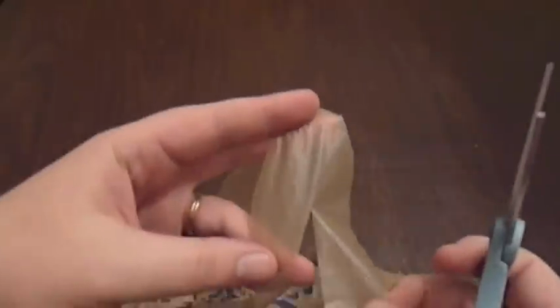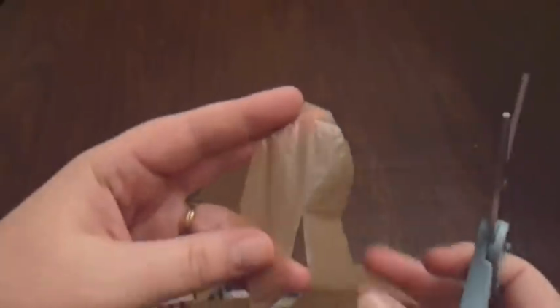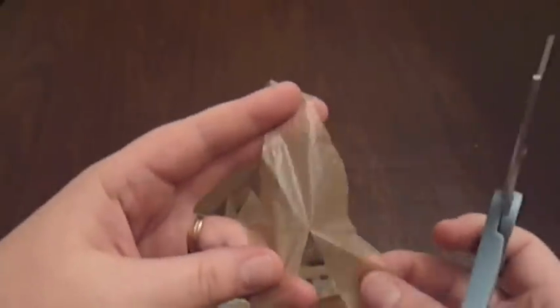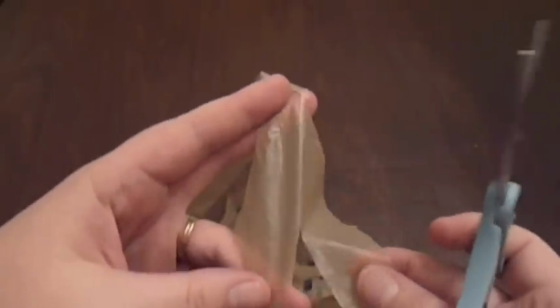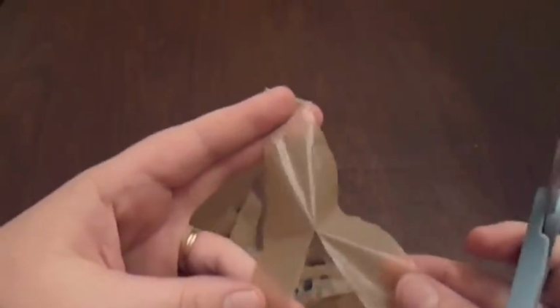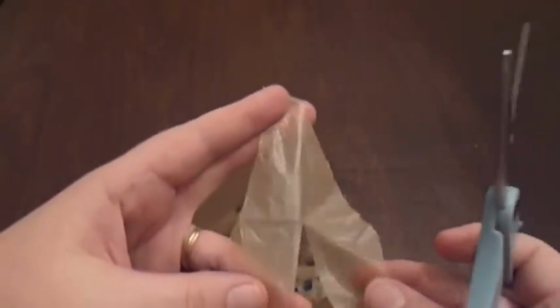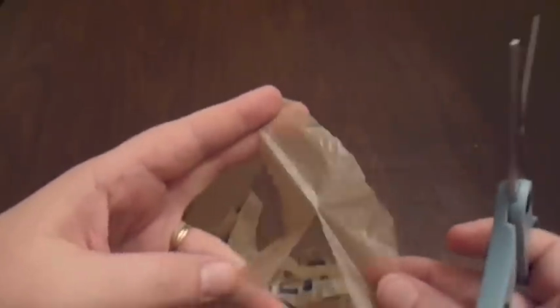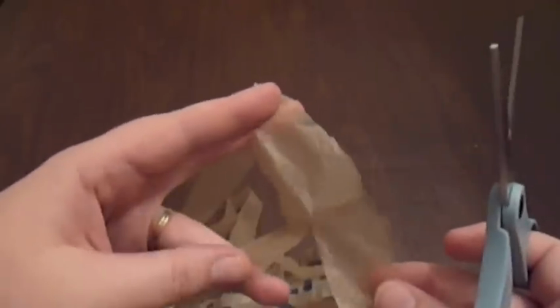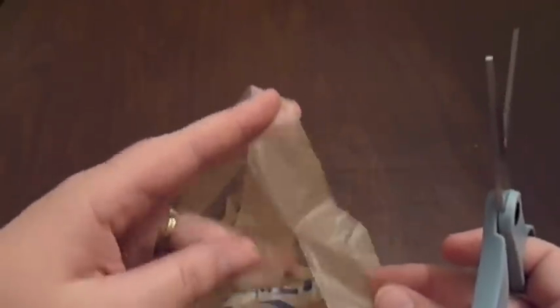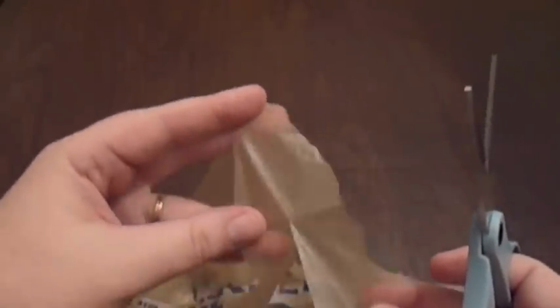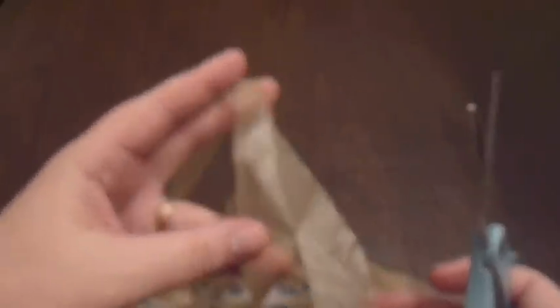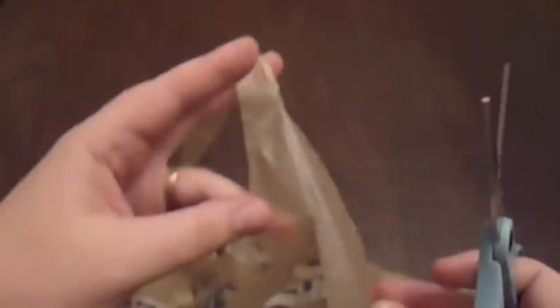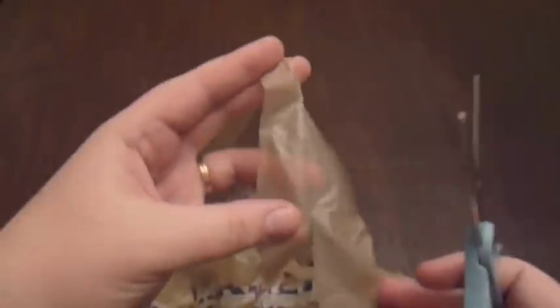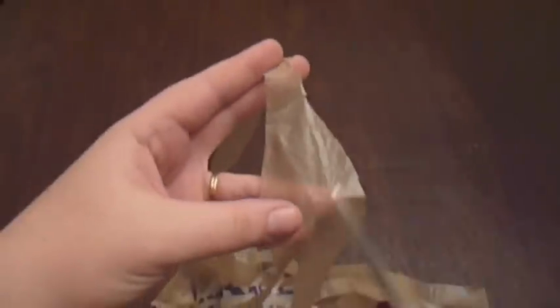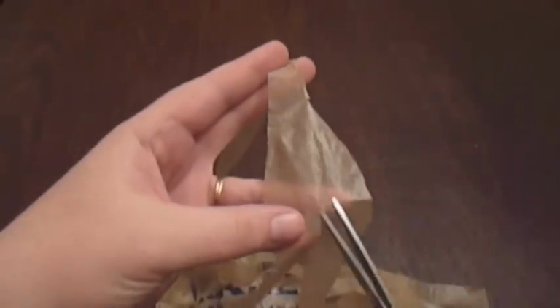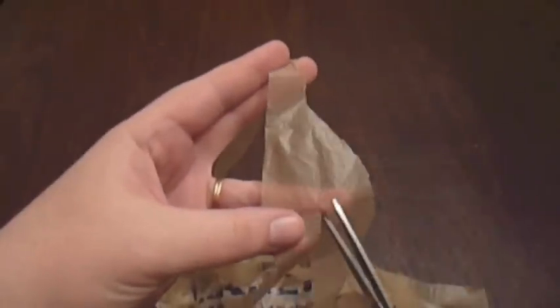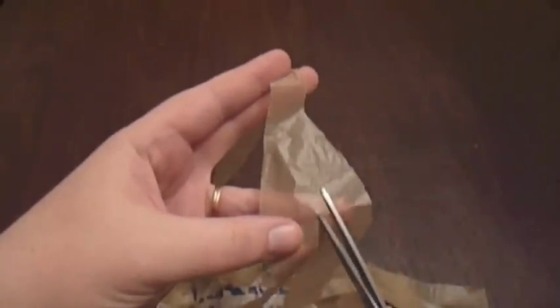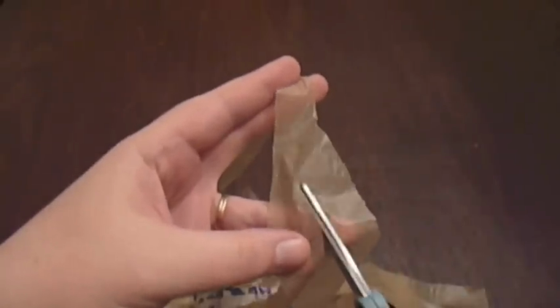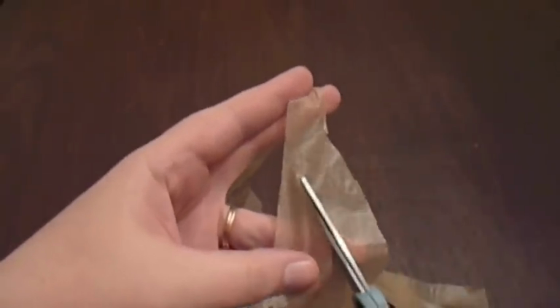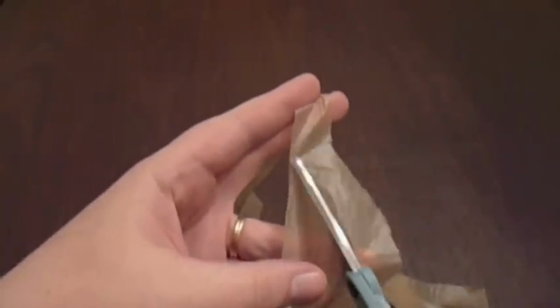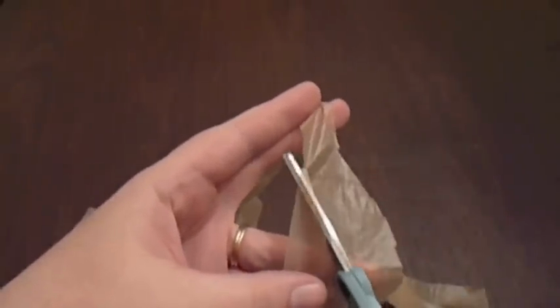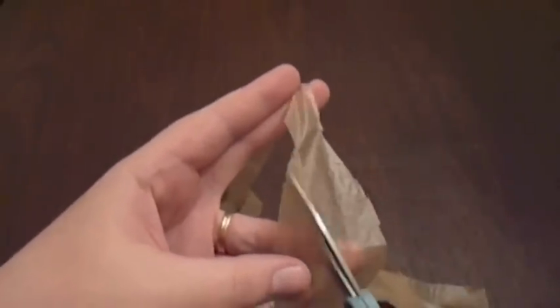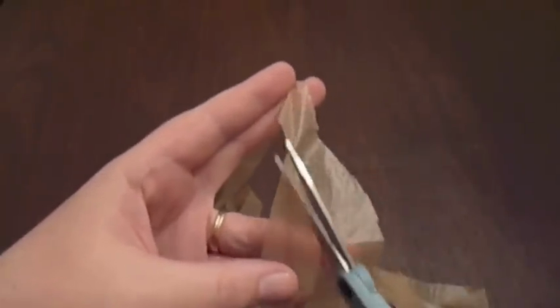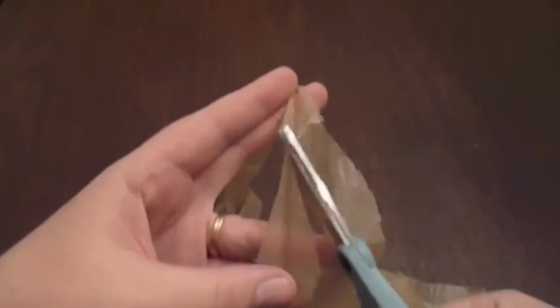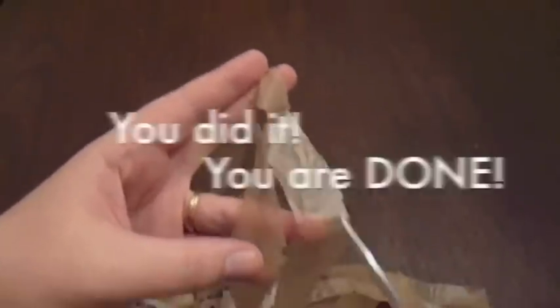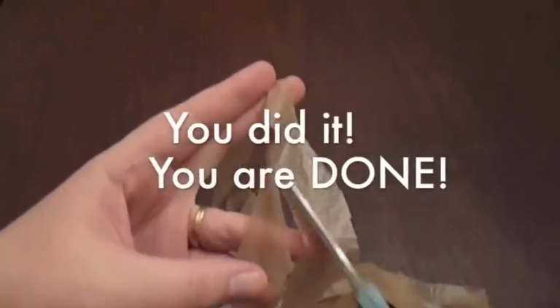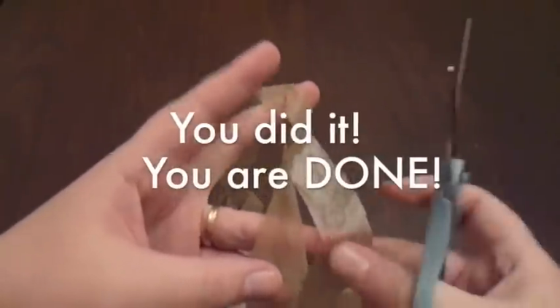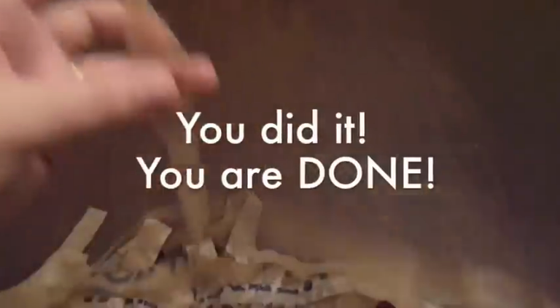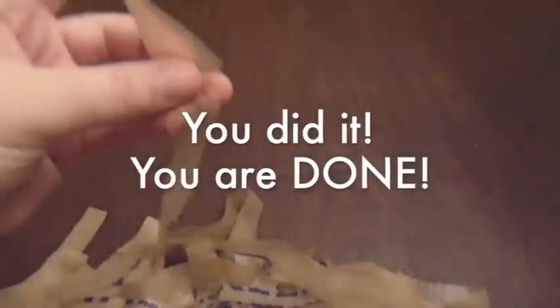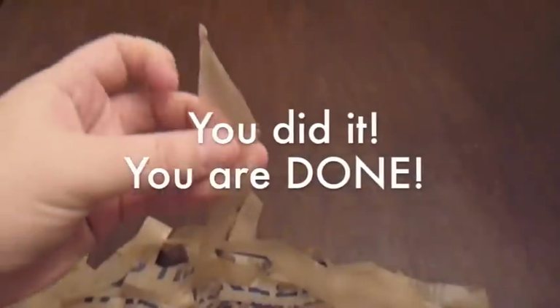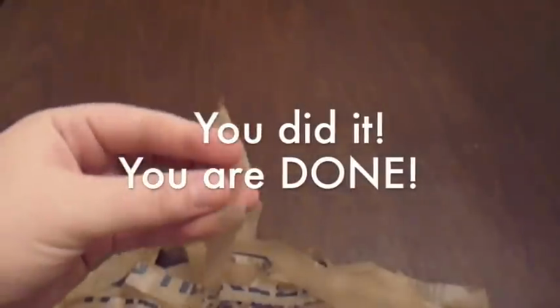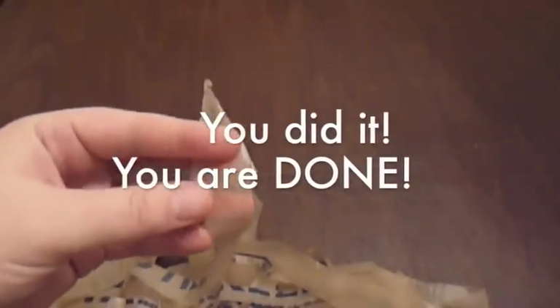When you get to the last one, you should have what looks like a V at the bottom with one strip left. Cut from here and then cut diagonally over so you have about the same width going around. This should be the end of your strand.